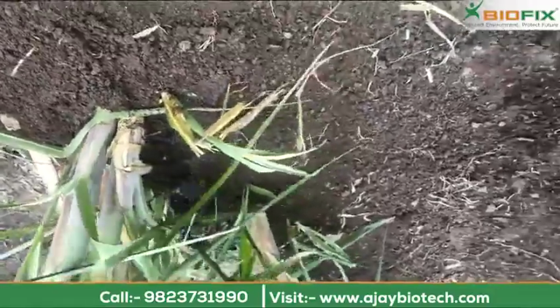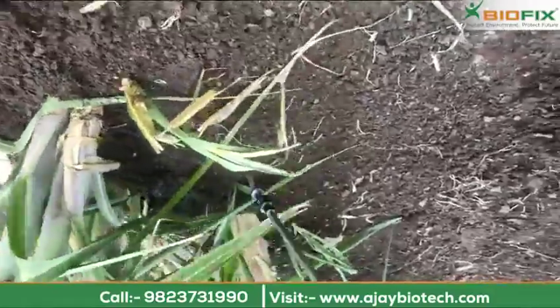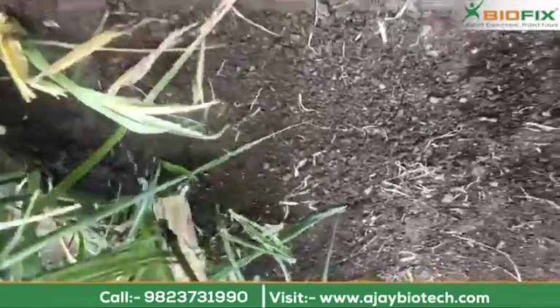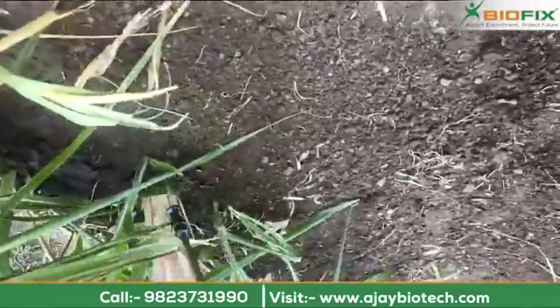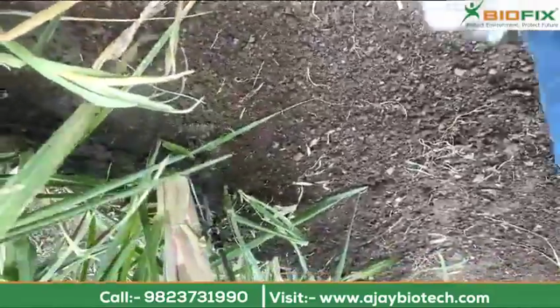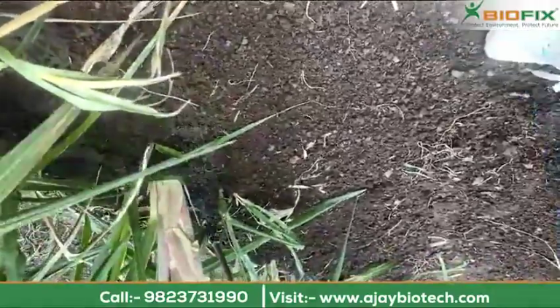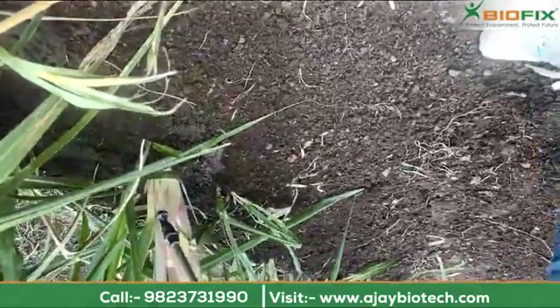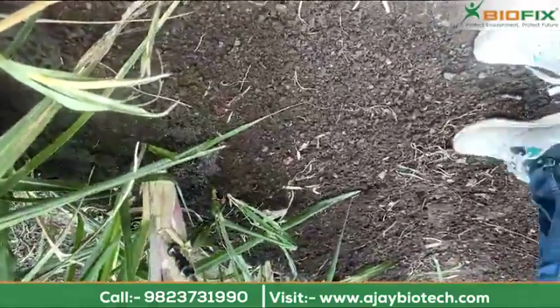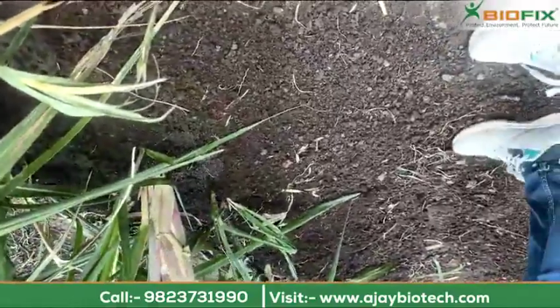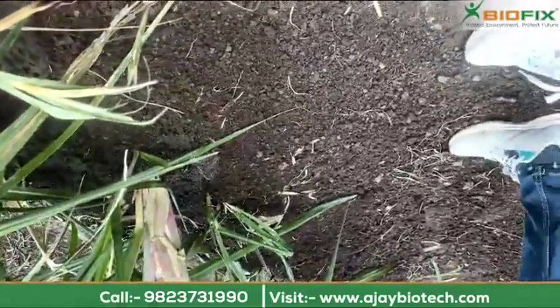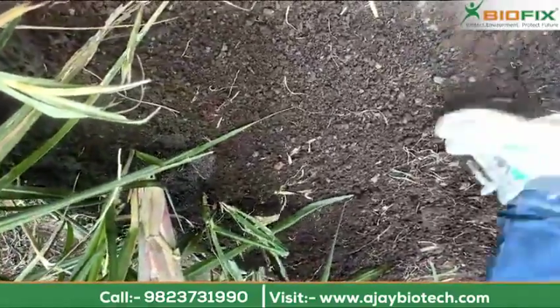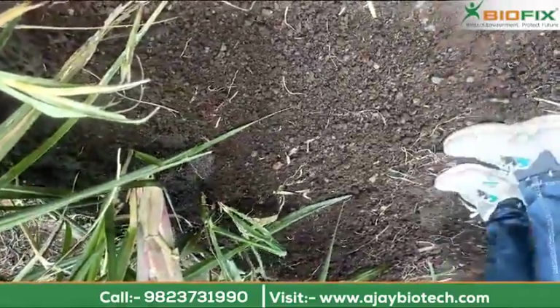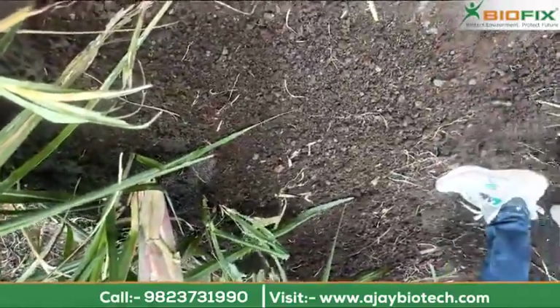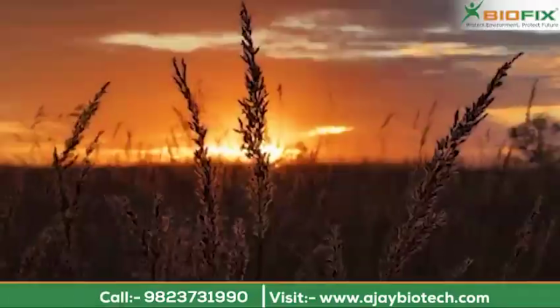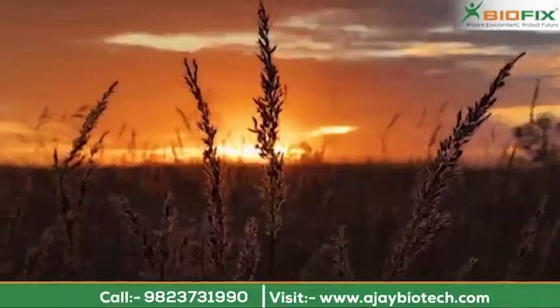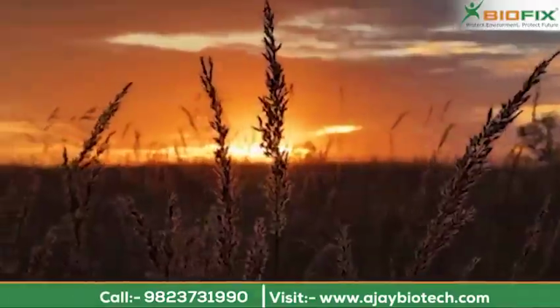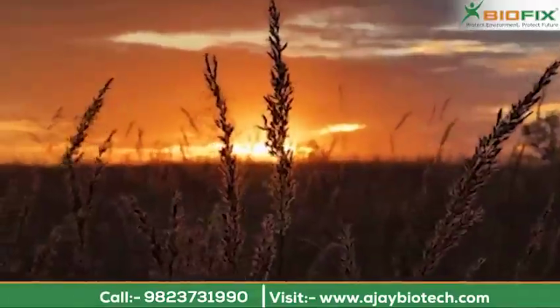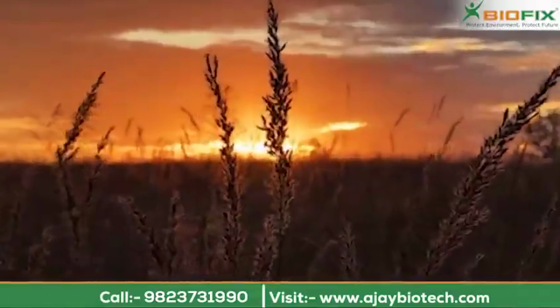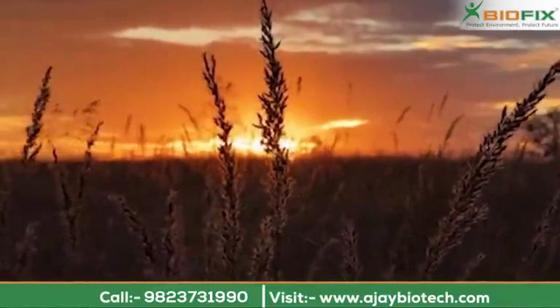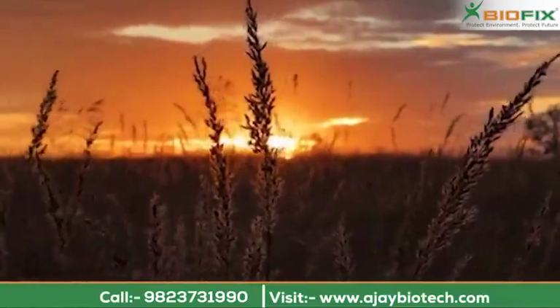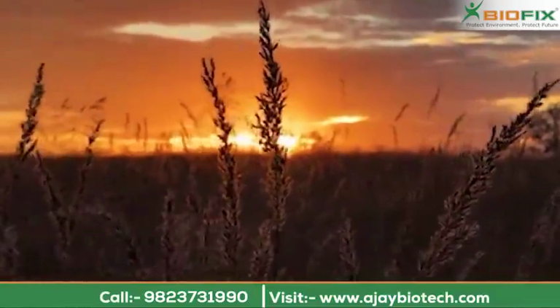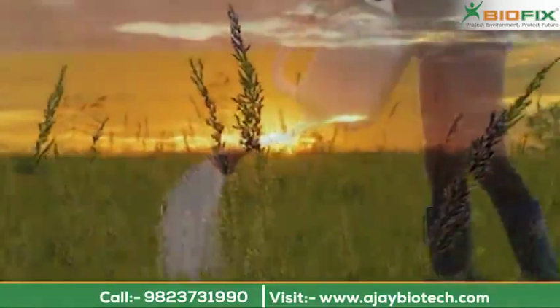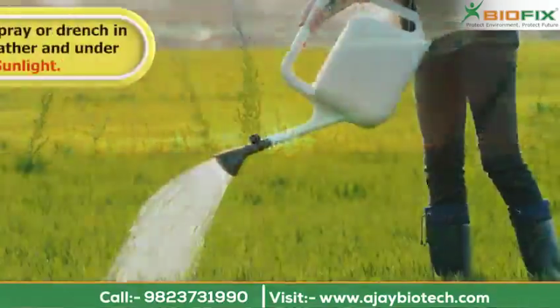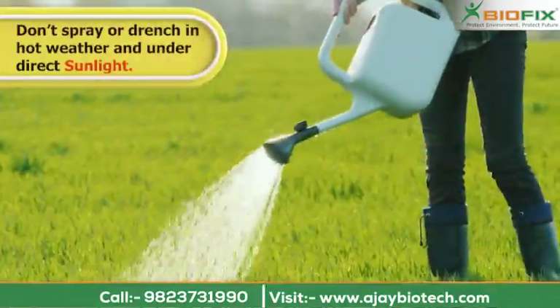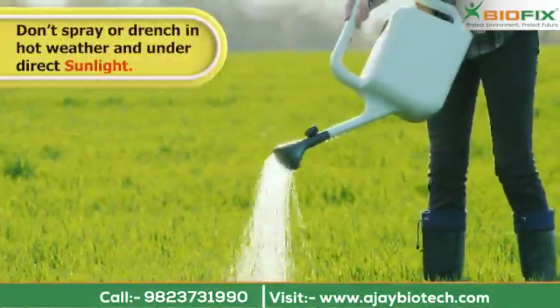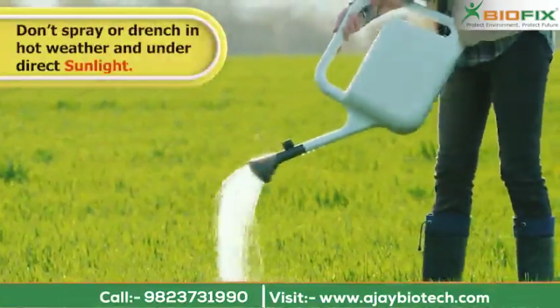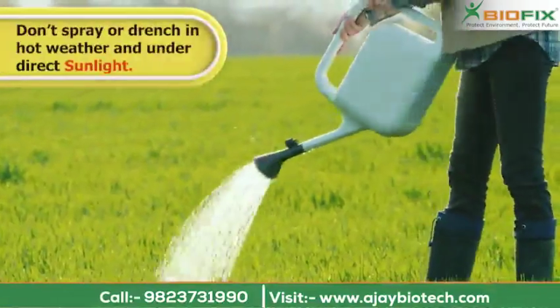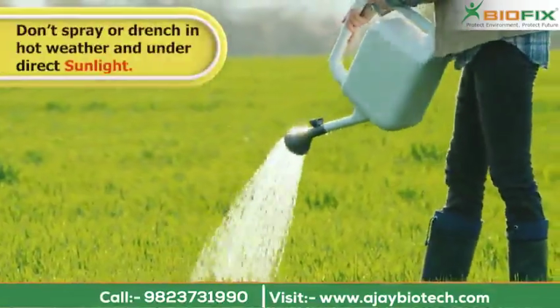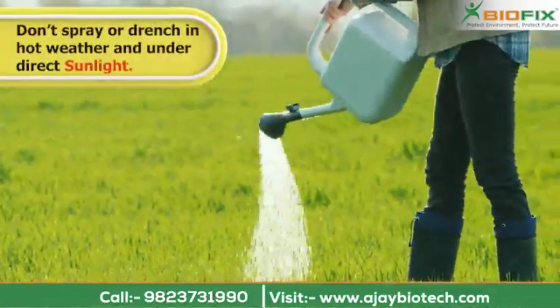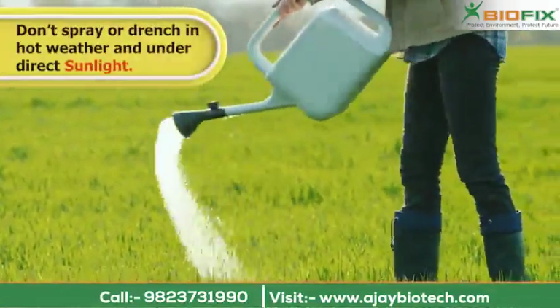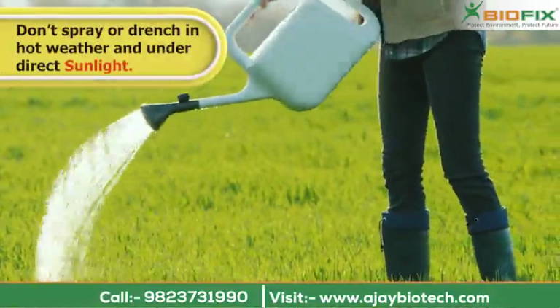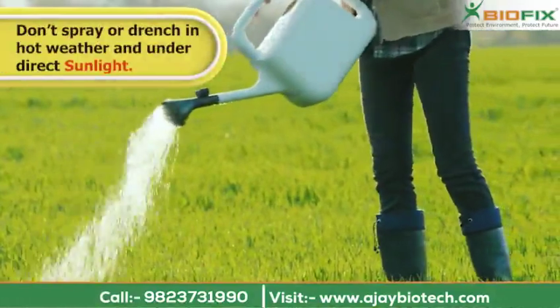Spot application is advised. The application should be done in the evening or early morning during cool hours. Do not spray or drench in hot weather or under direct sunlight.